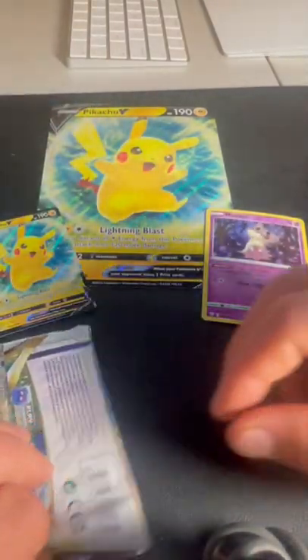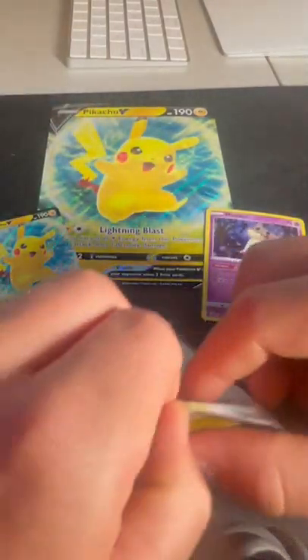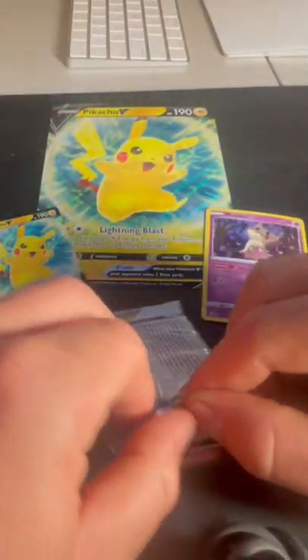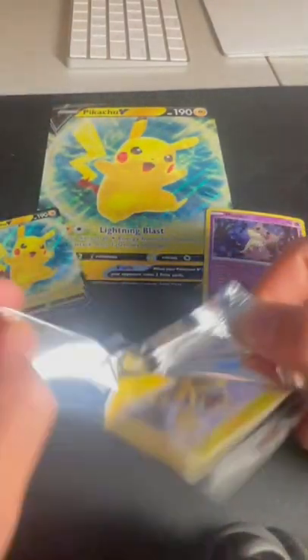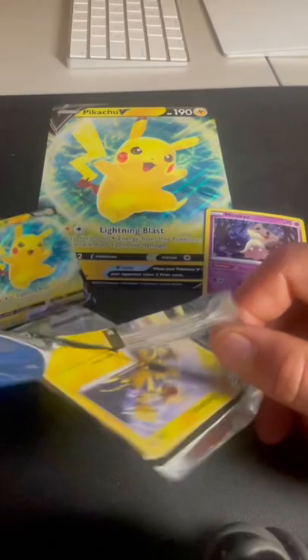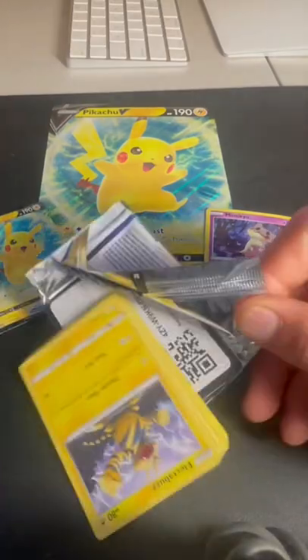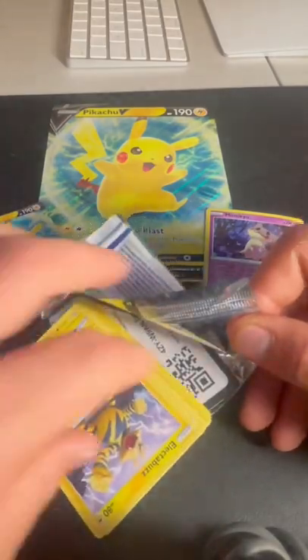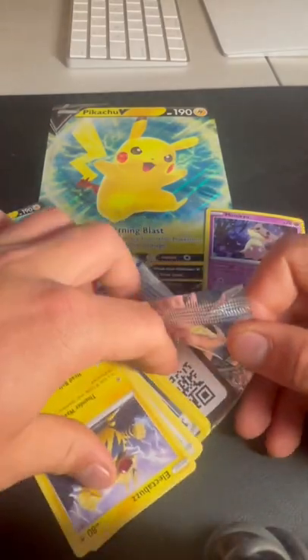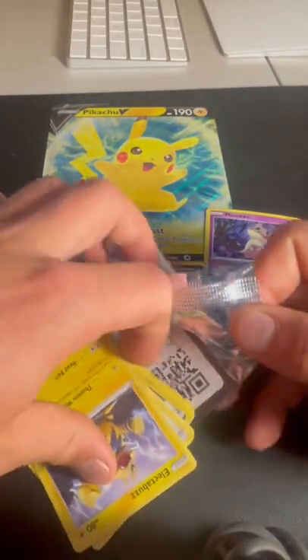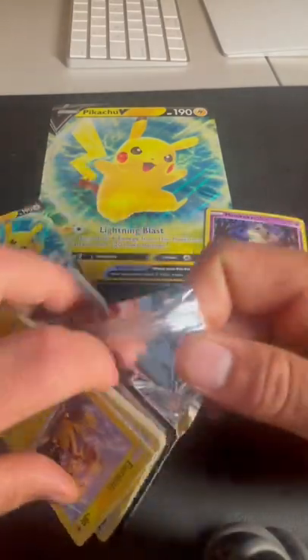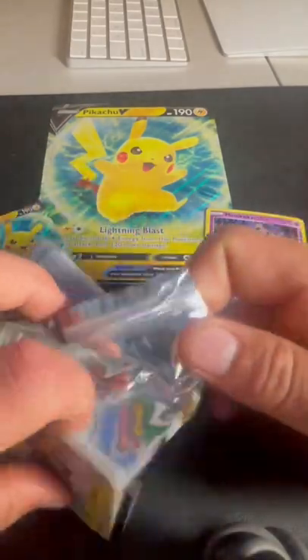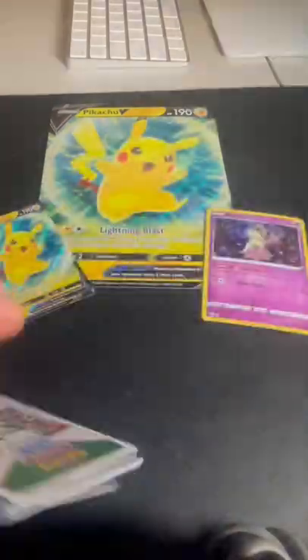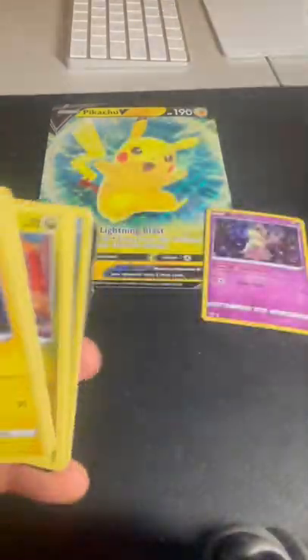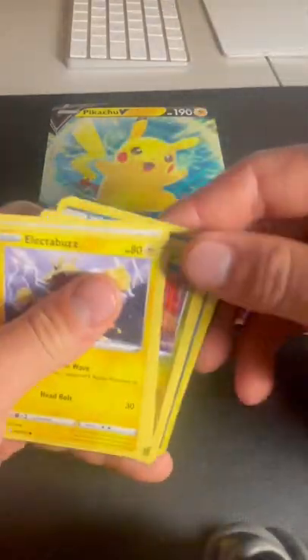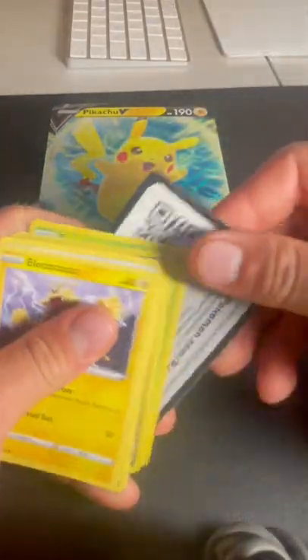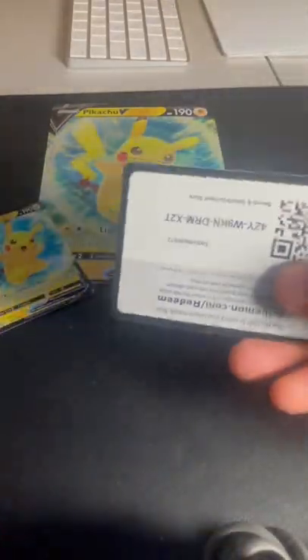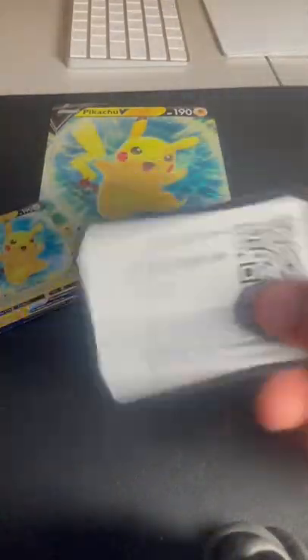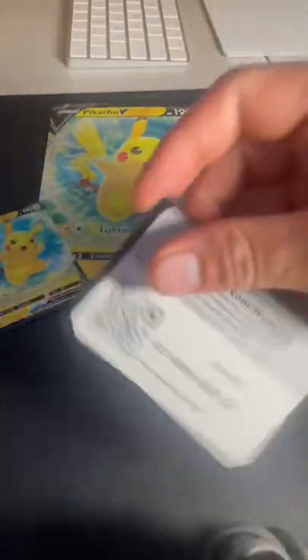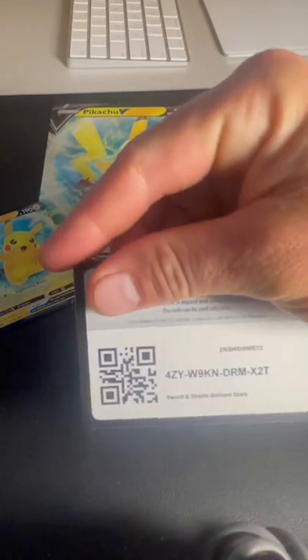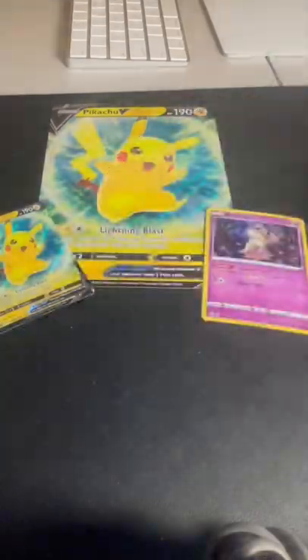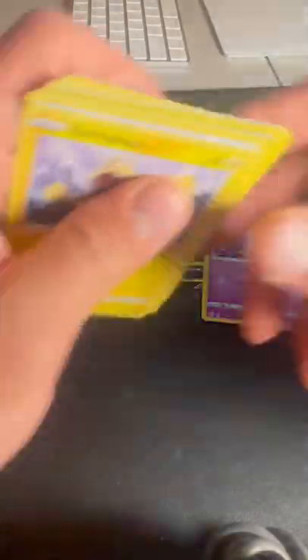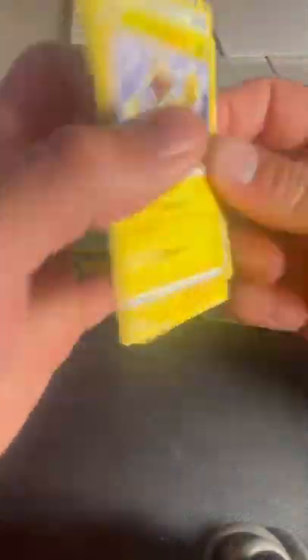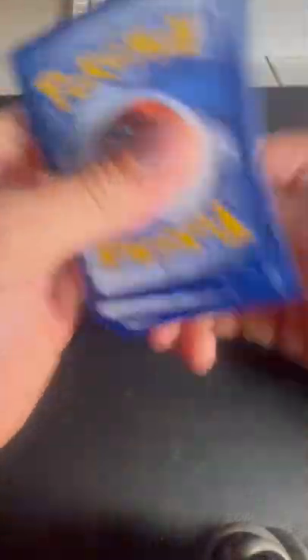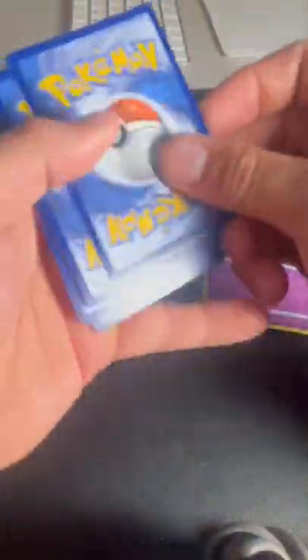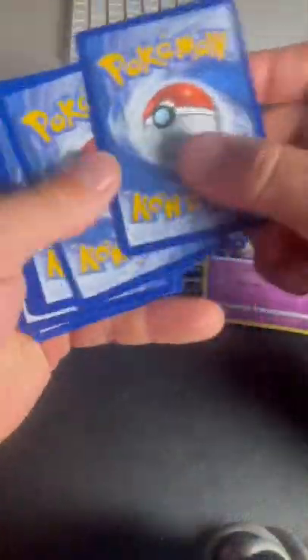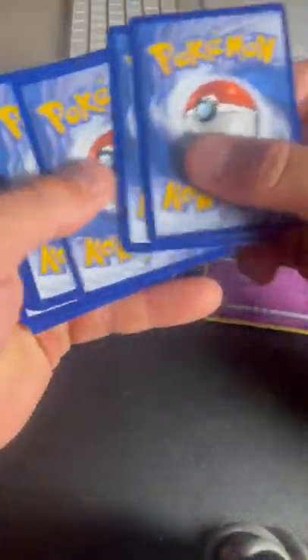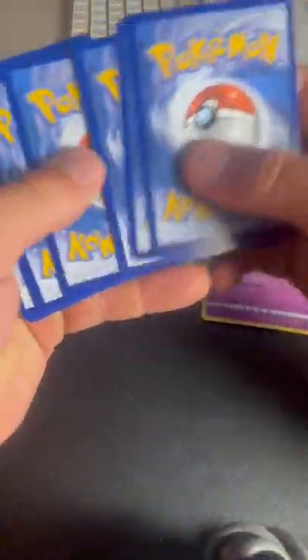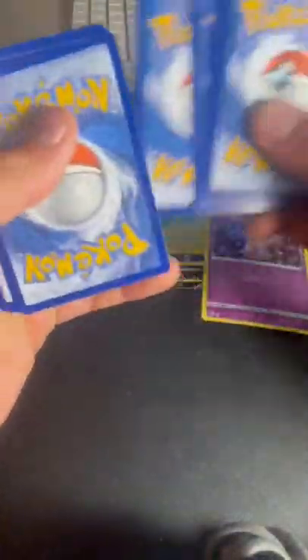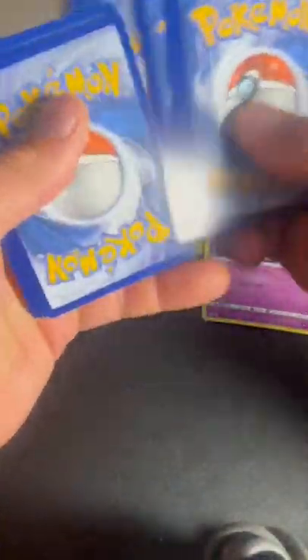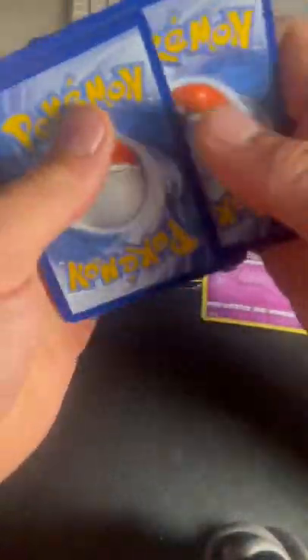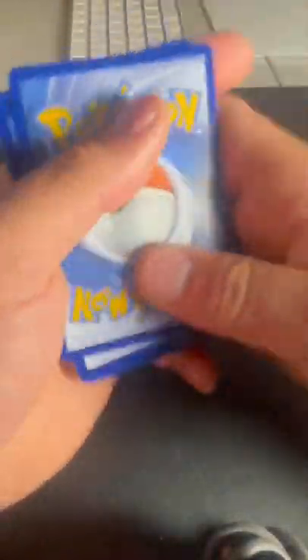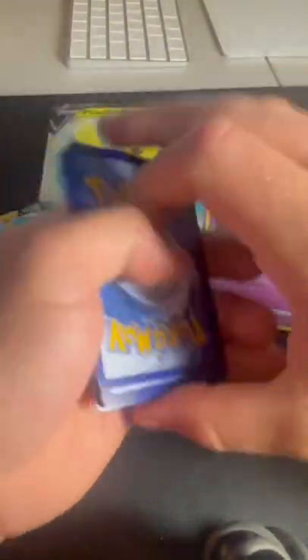So here's our first one. Code card. Card trick. We're going to go fast for our reel. Guess the Energy.